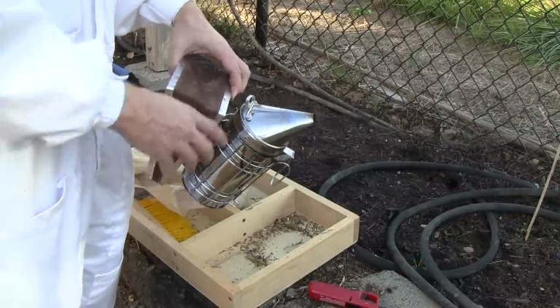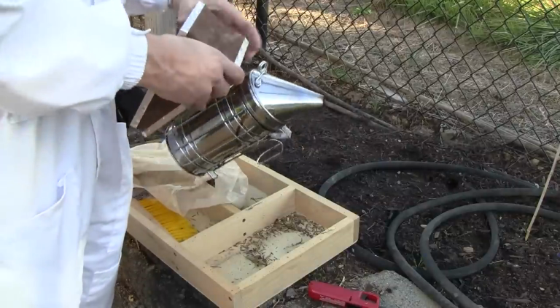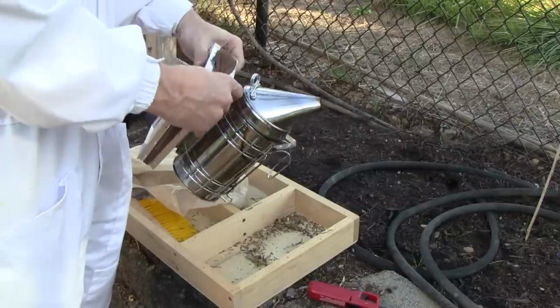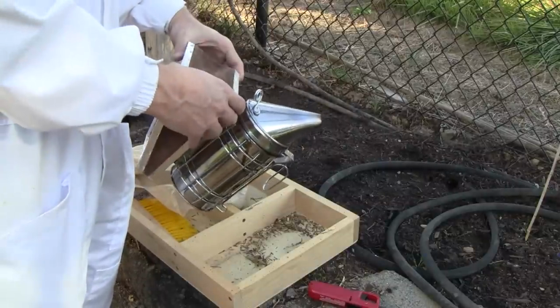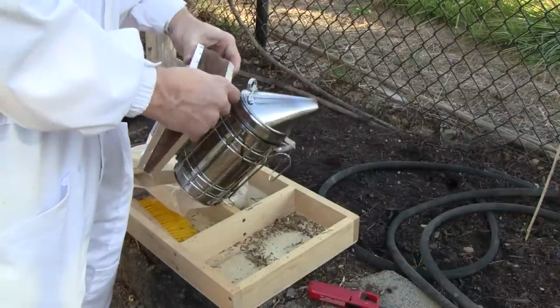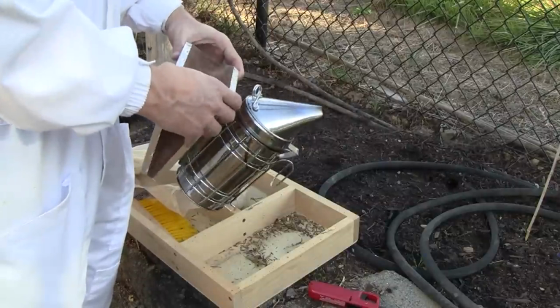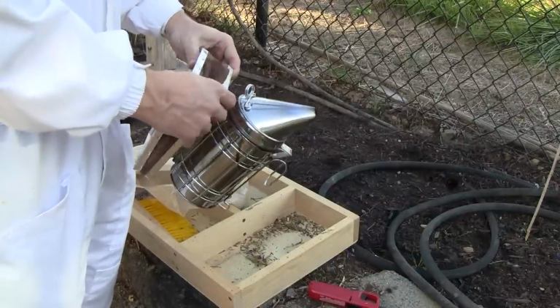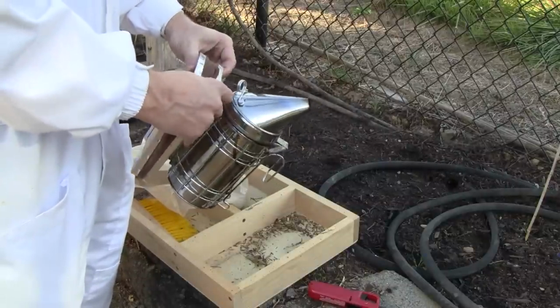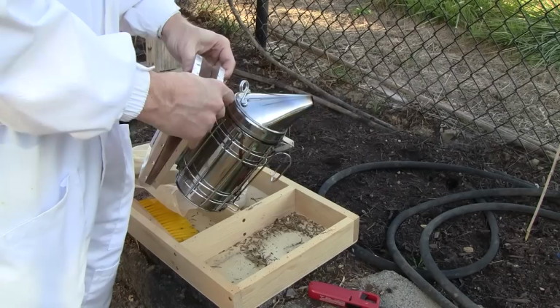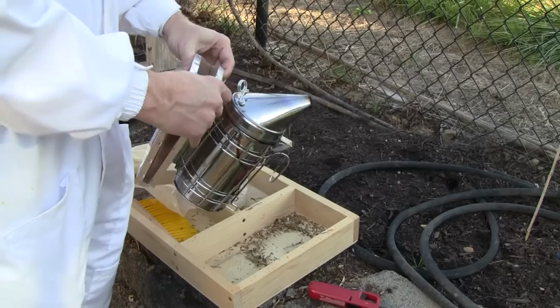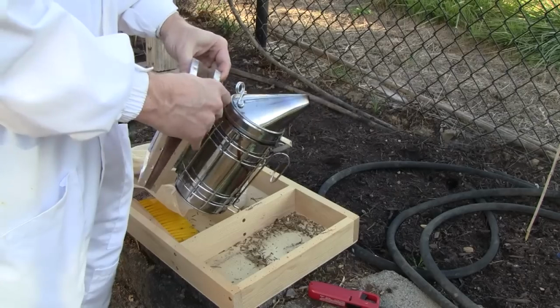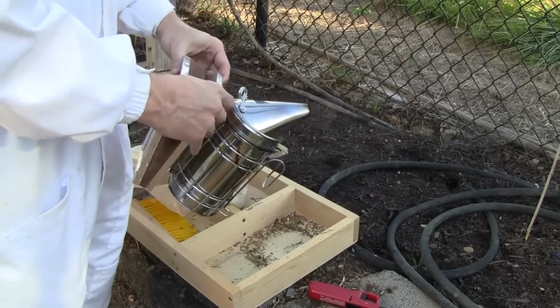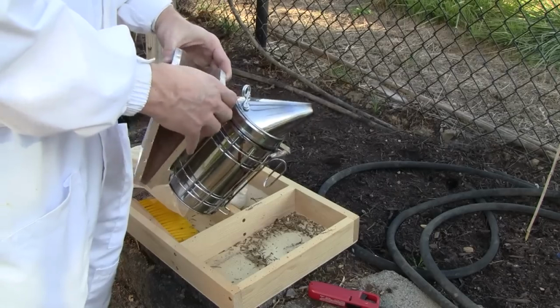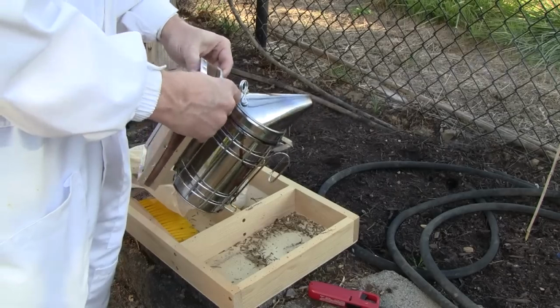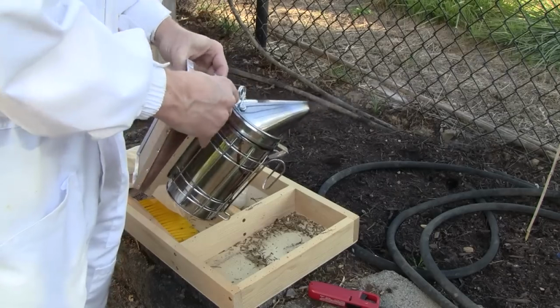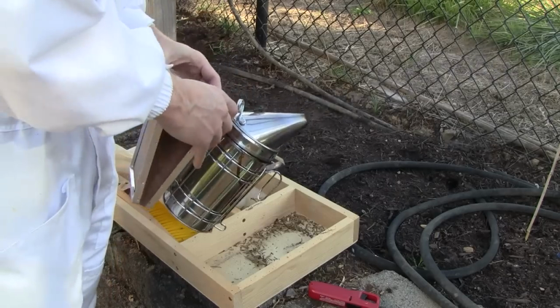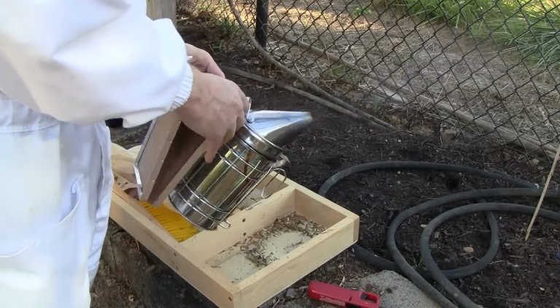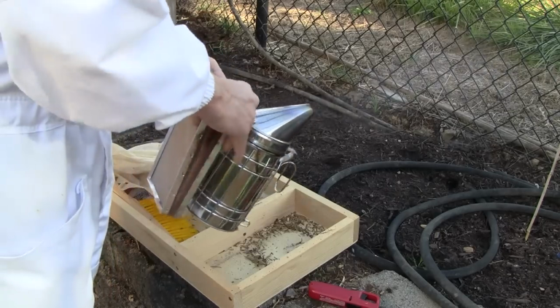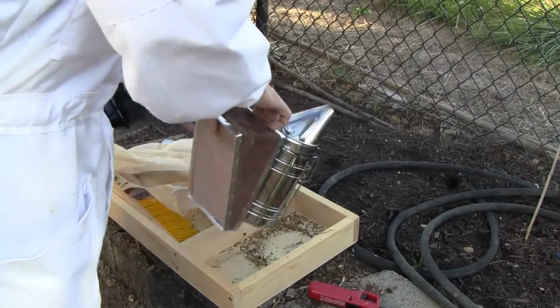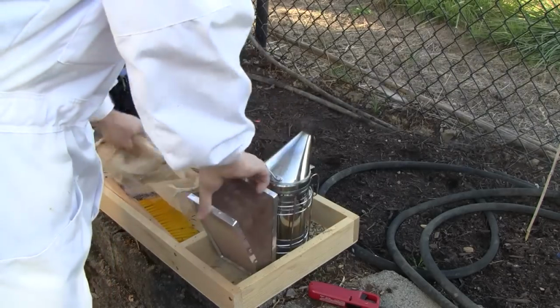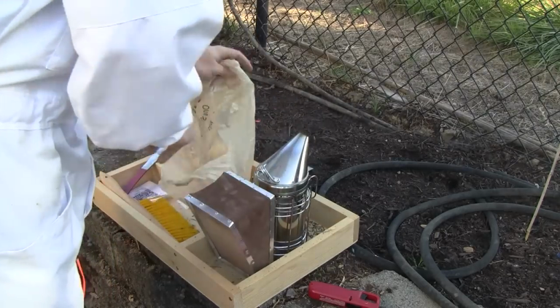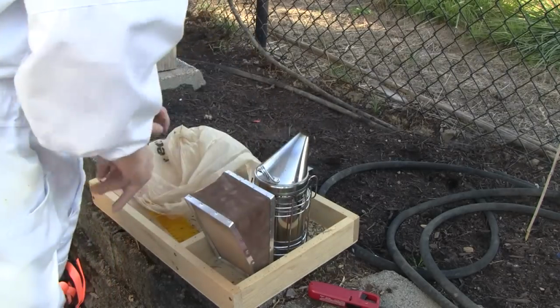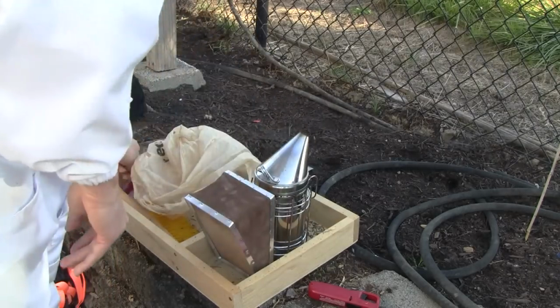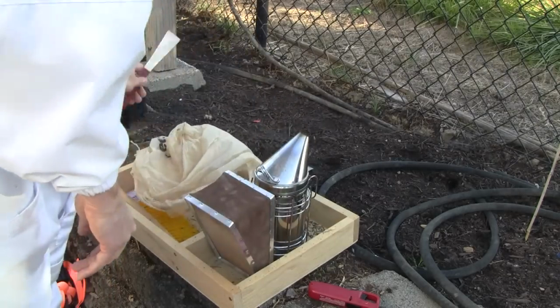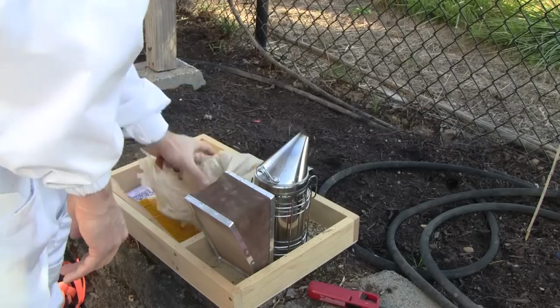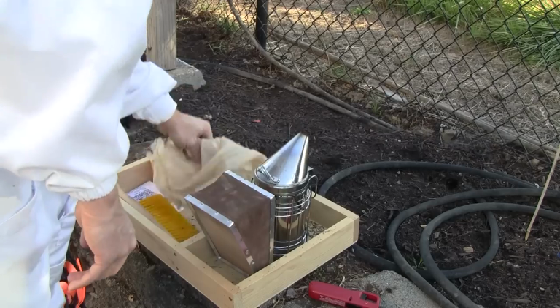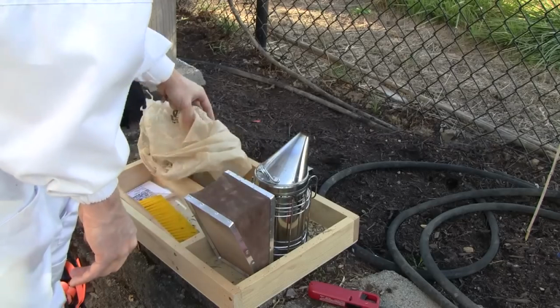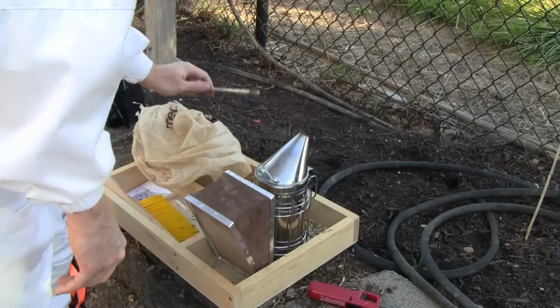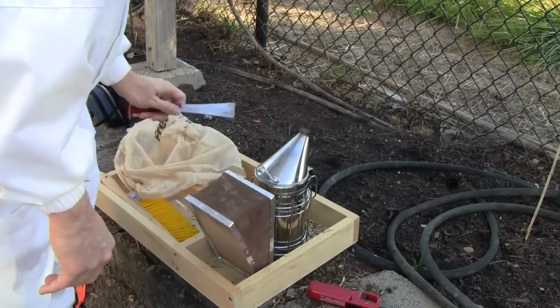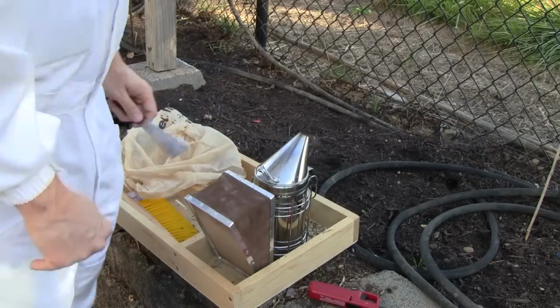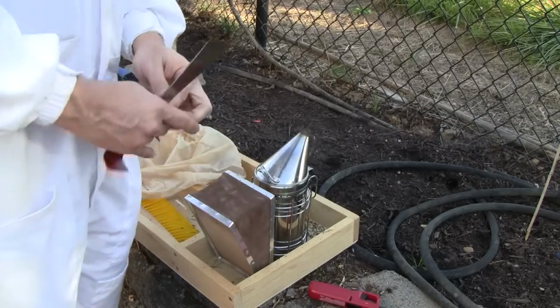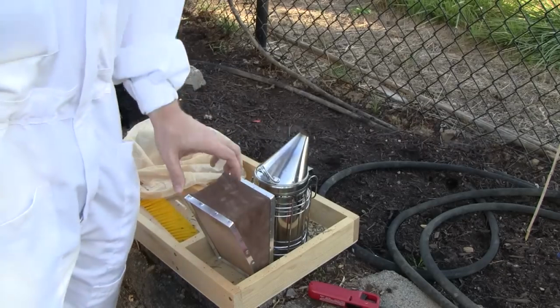I won't be needing it for a full hour, but you never know. The smoker is ready.